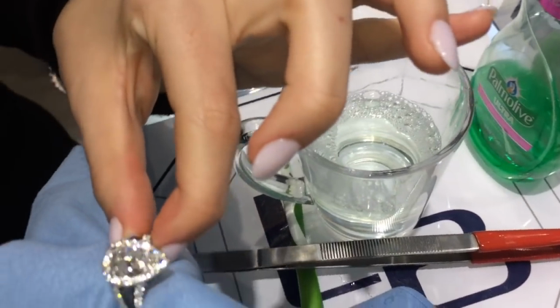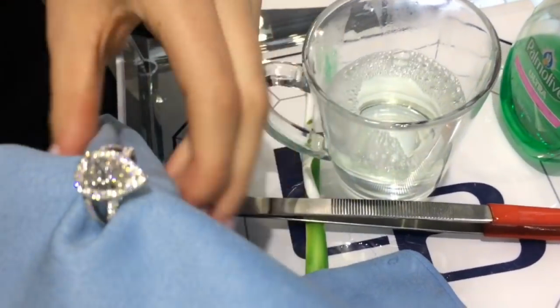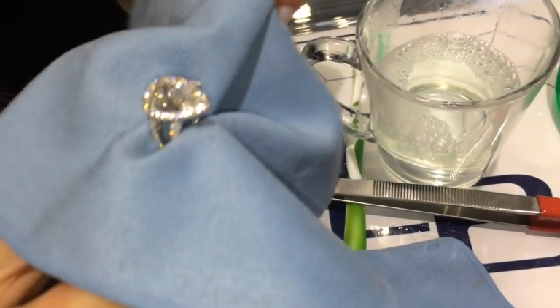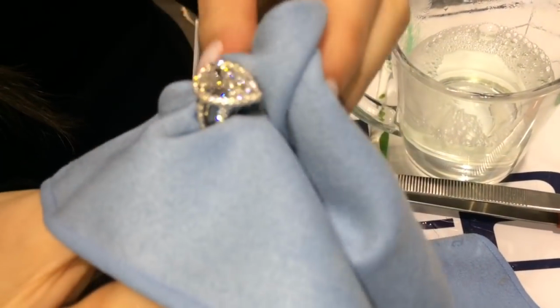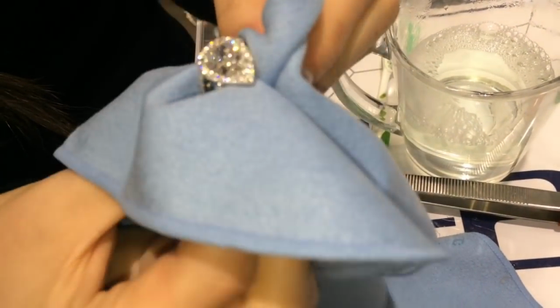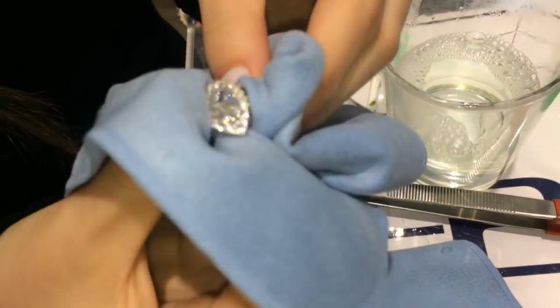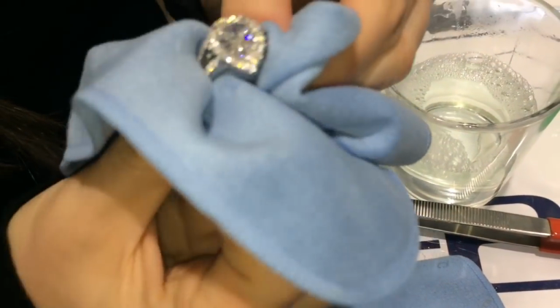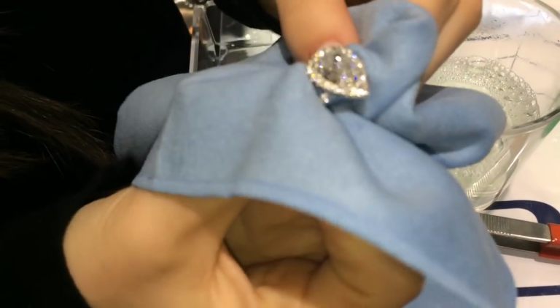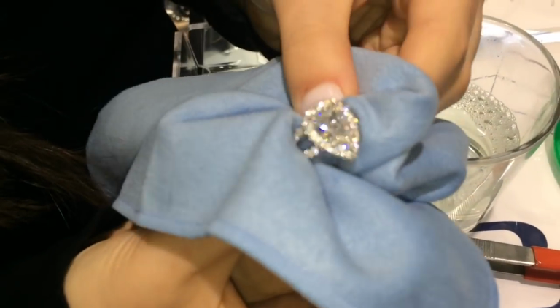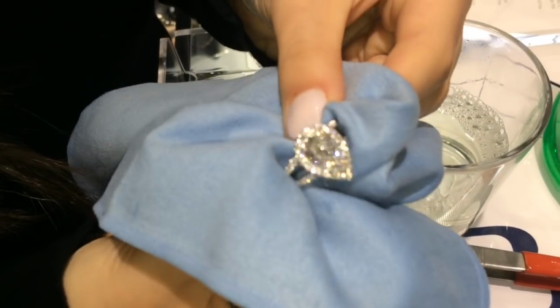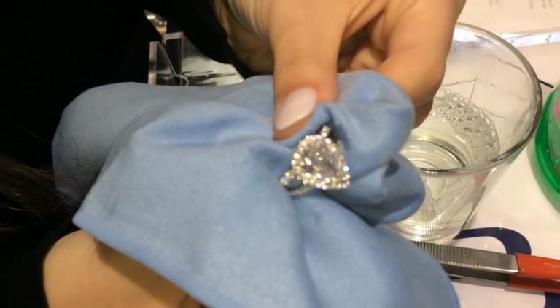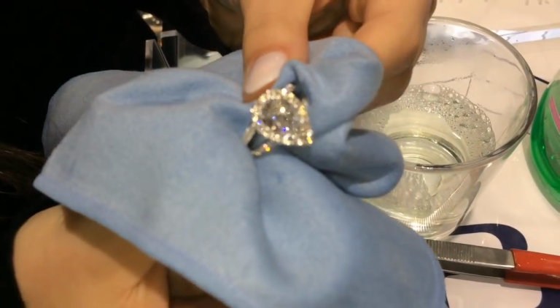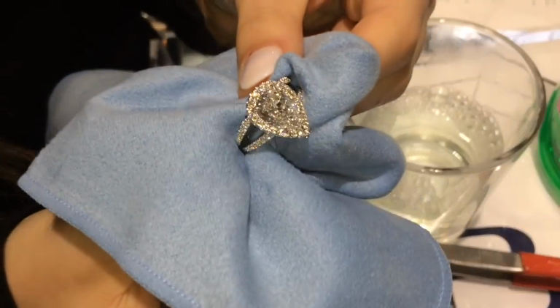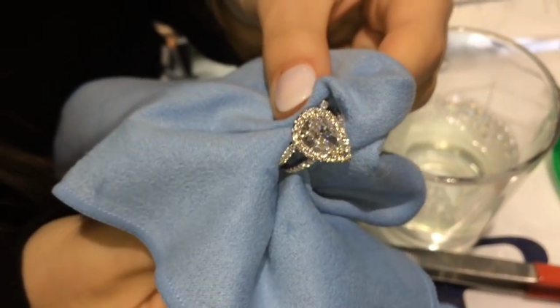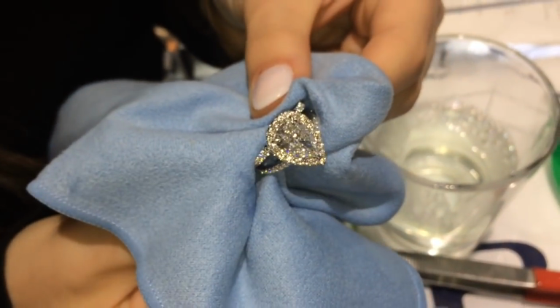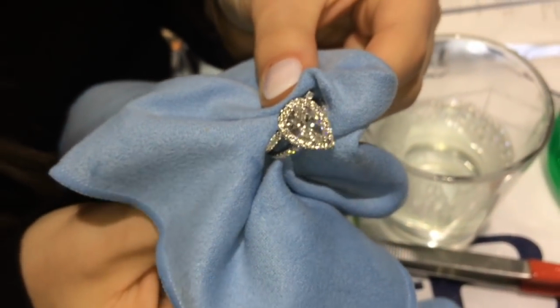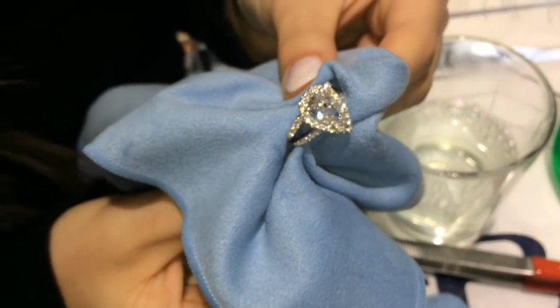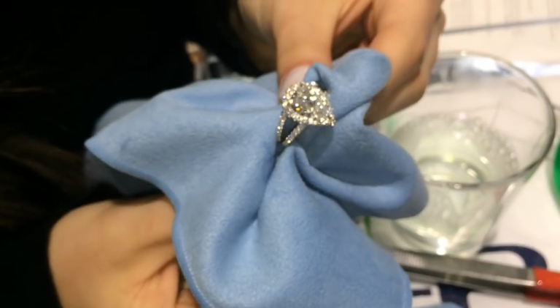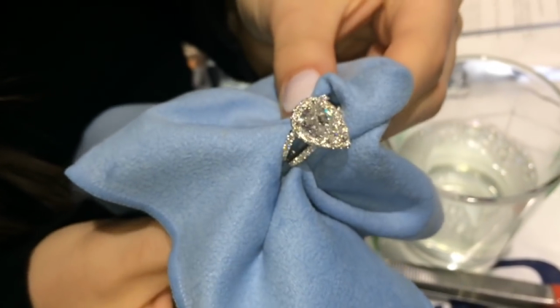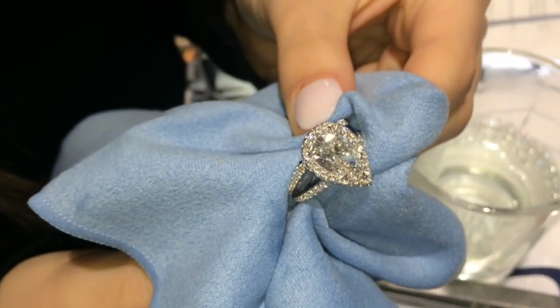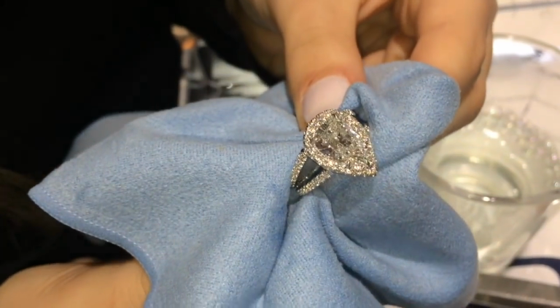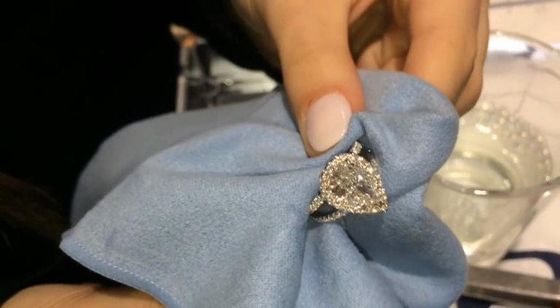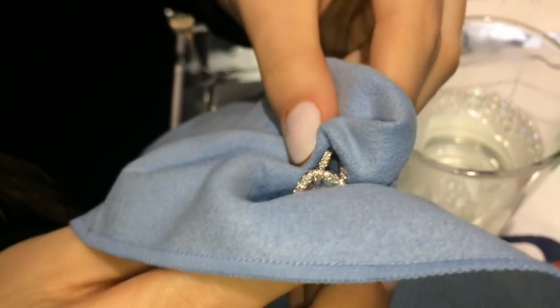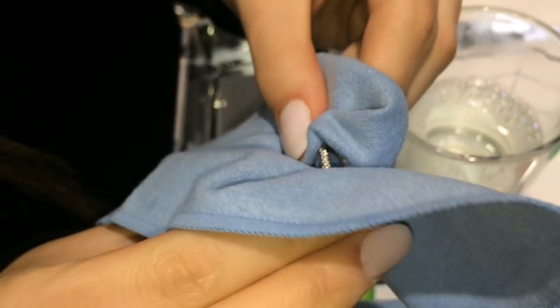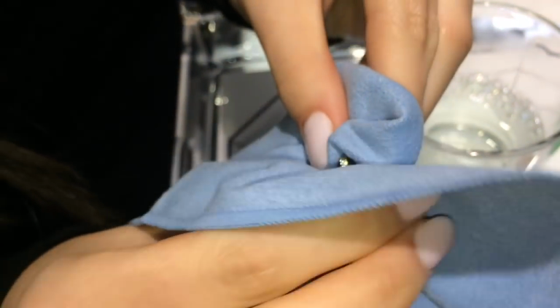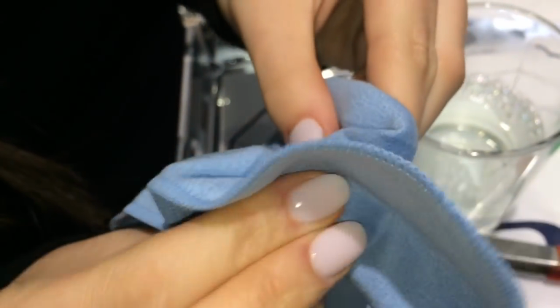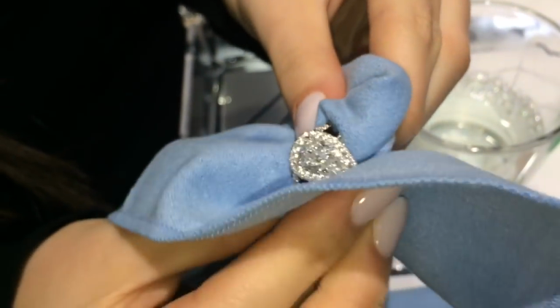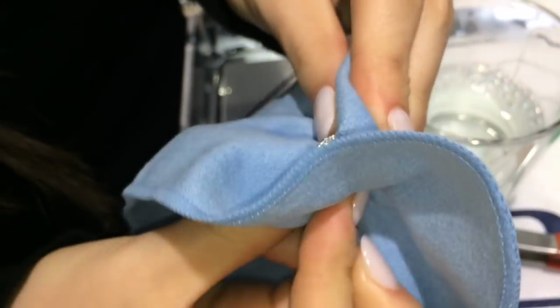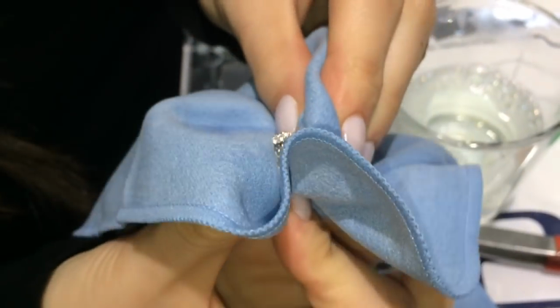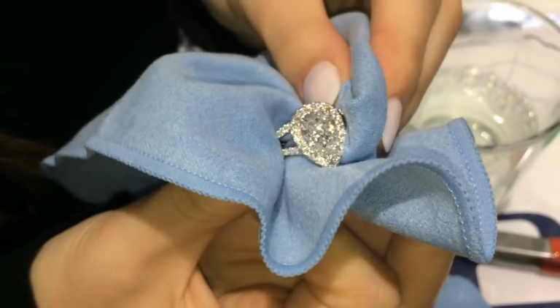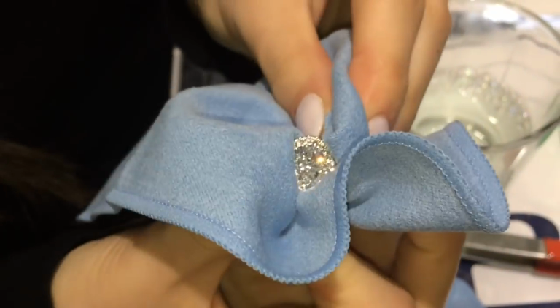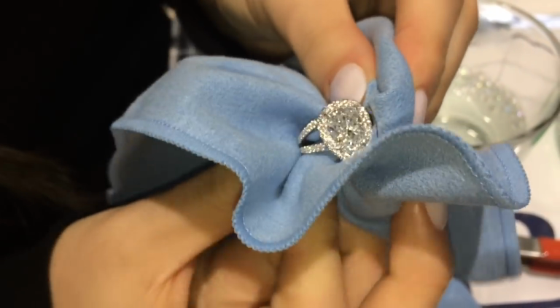If you would like to dry it, the best thing to do is use a clean microfiber cloth. What microfiber does is it takes away any smudges and grease stains. You don't want to use a paper towel because a paper towel is going to leave behind small particles, whereas microfiber is just going to leave it looking nice and clean.